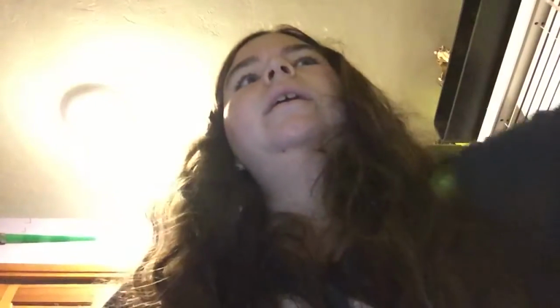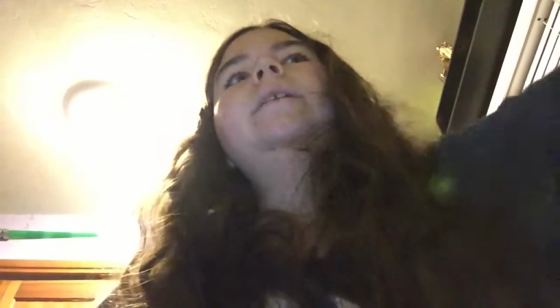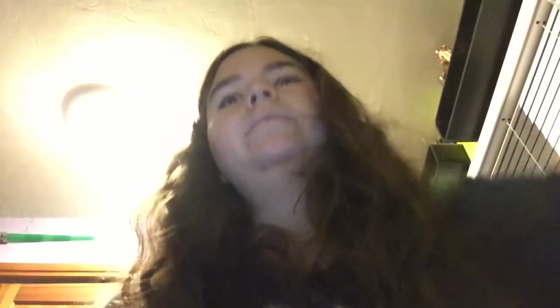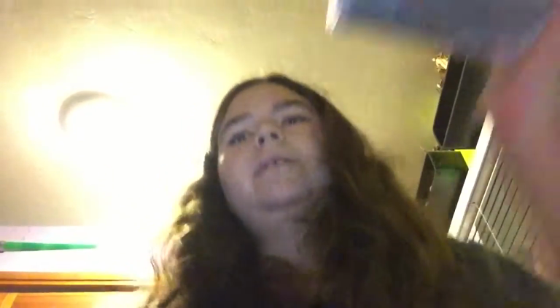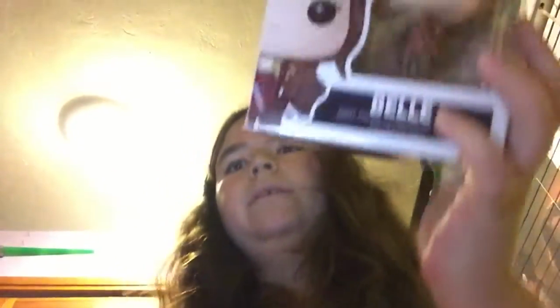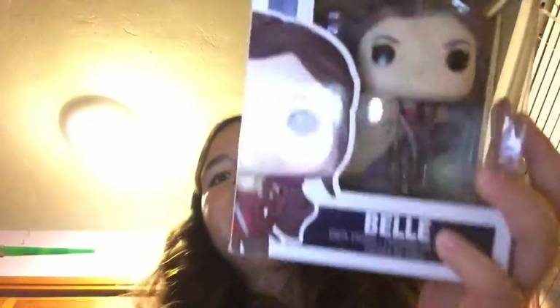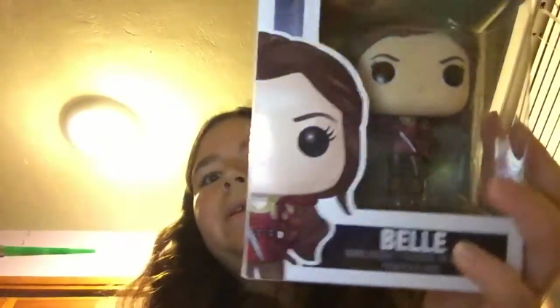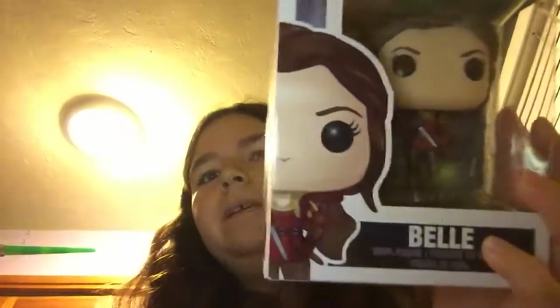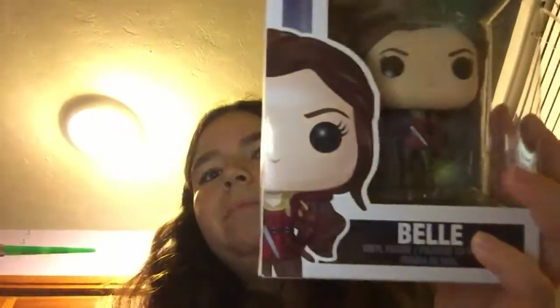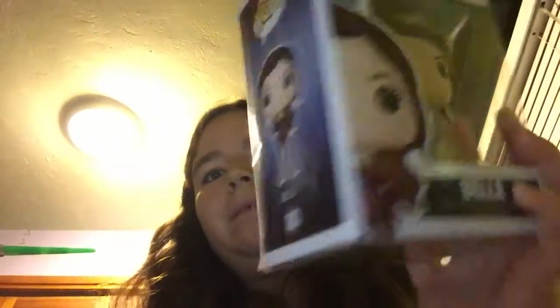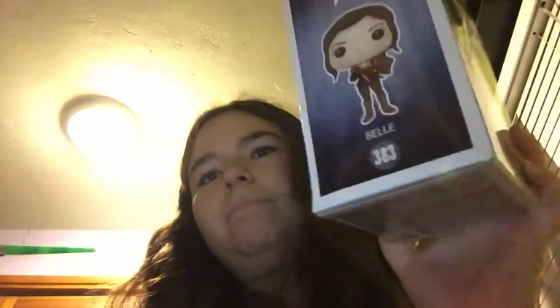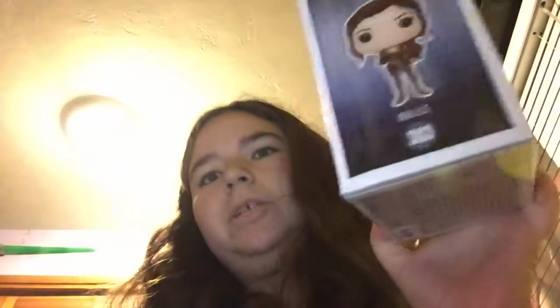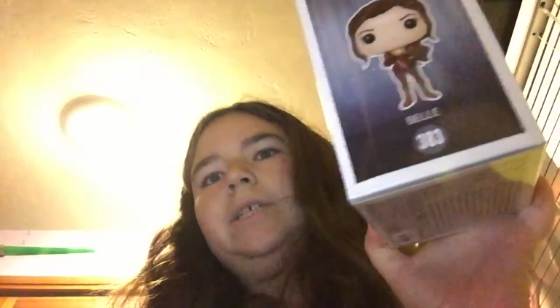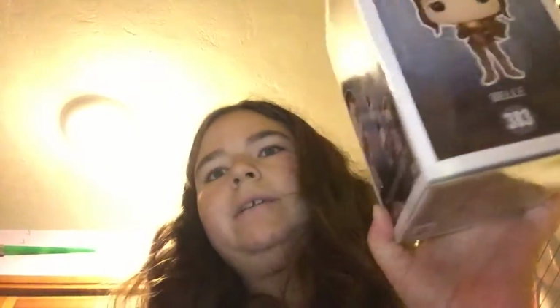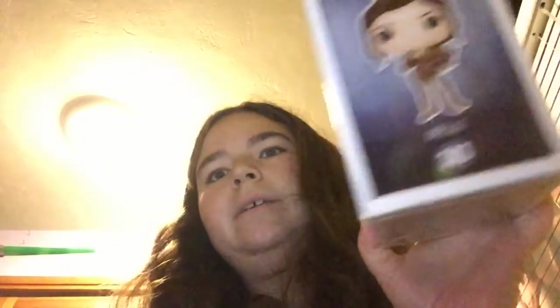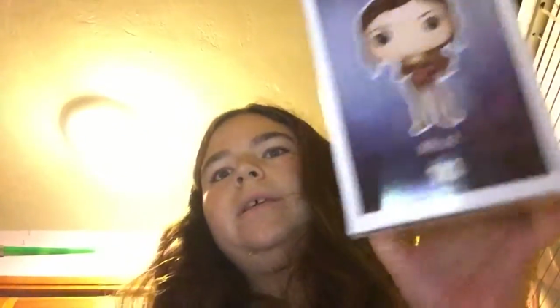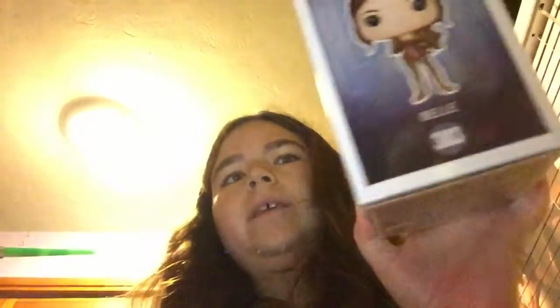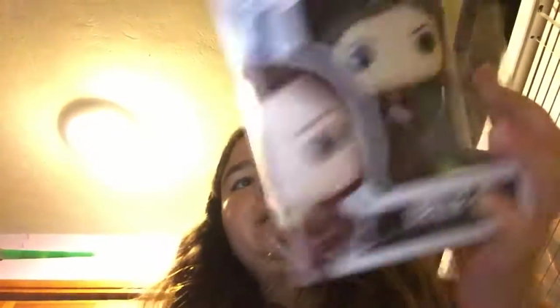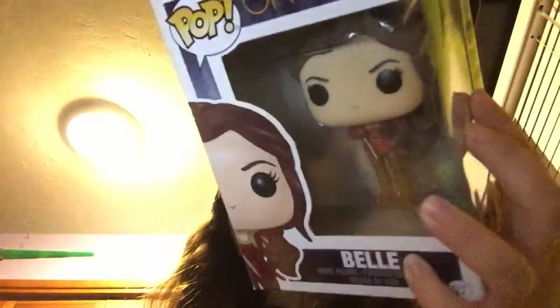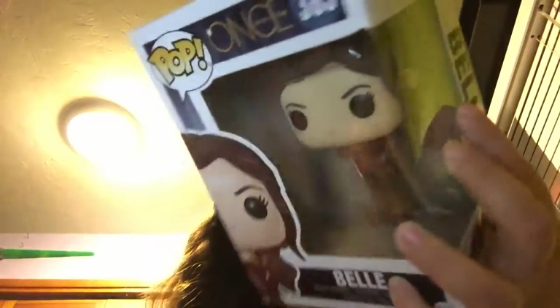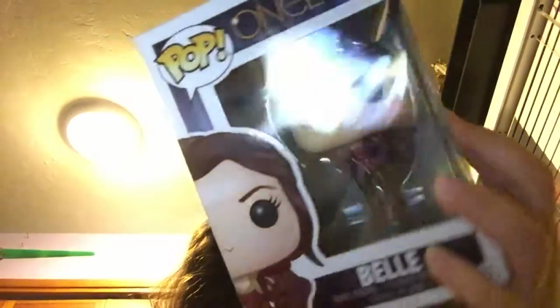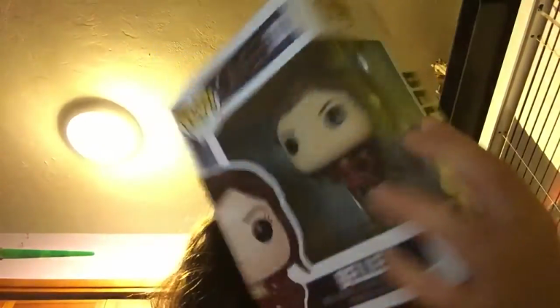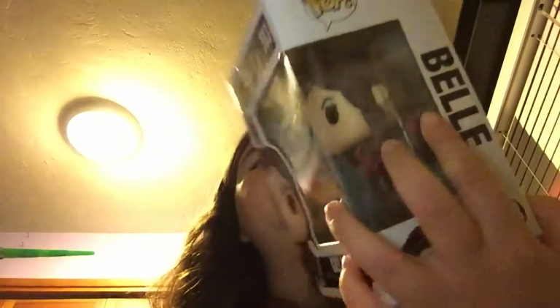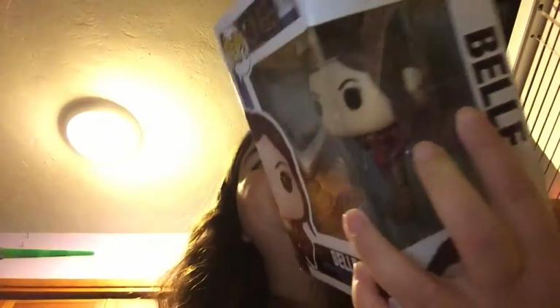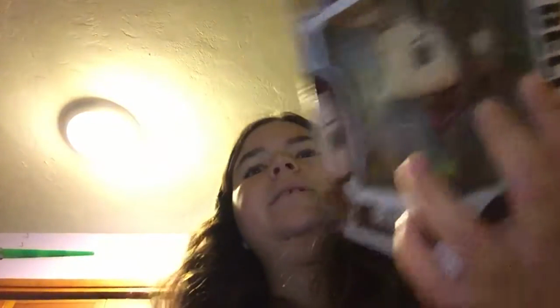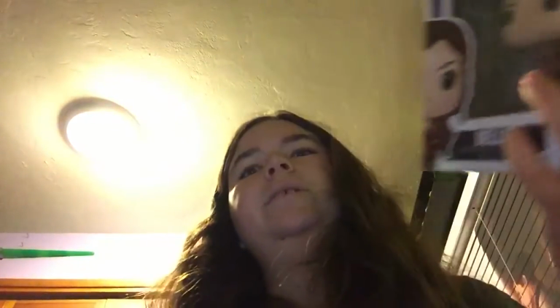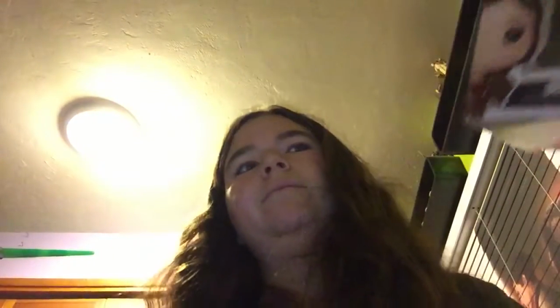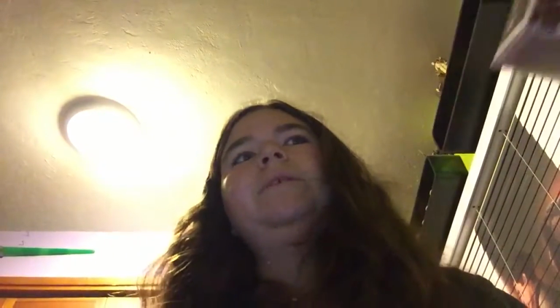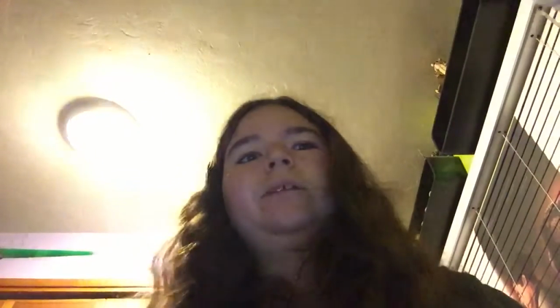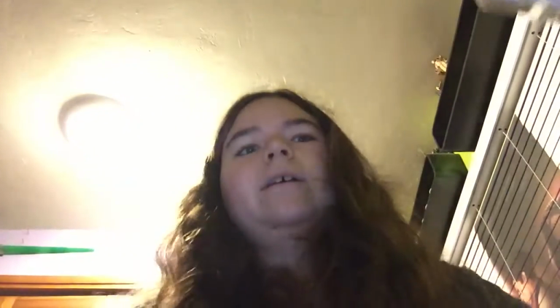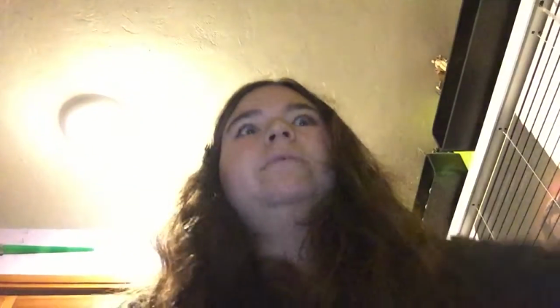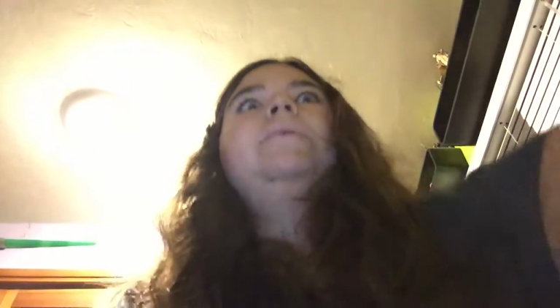And I also got the Once Upon a Time Bell pop, but she's kind of dinged up. Do you guys think I should open her or keep her in the box? Let me know in the comments below.